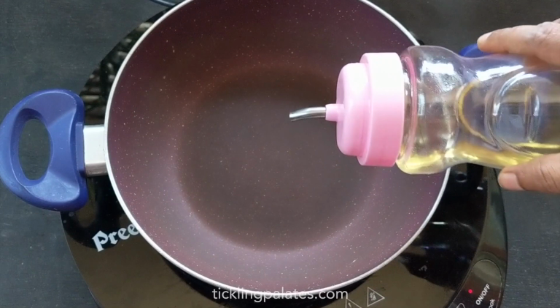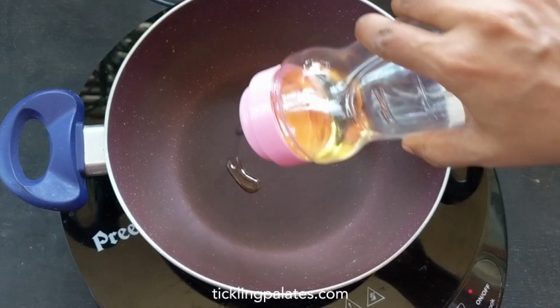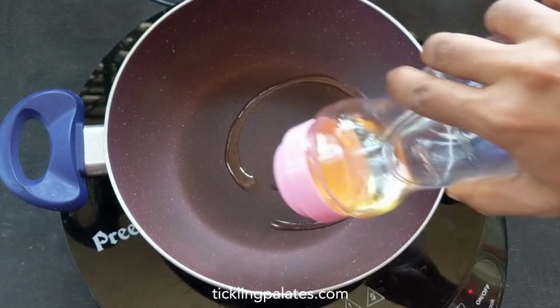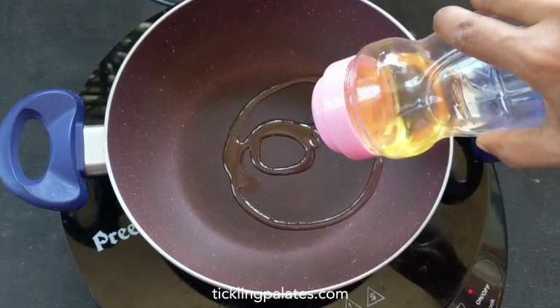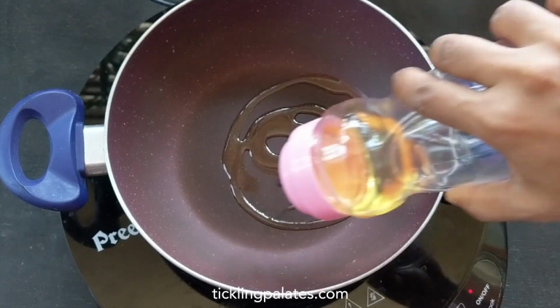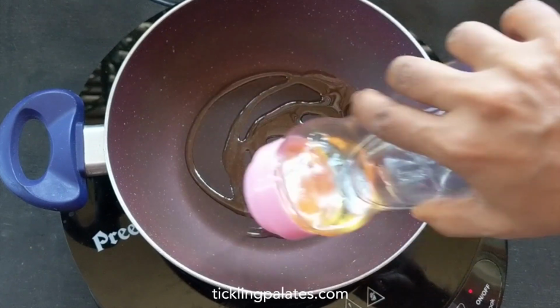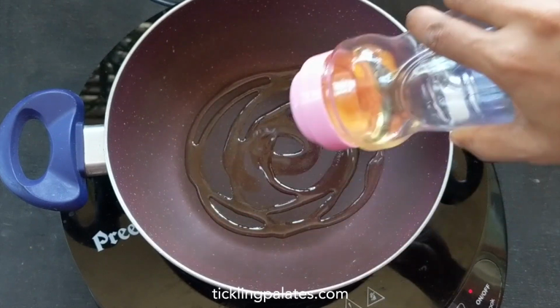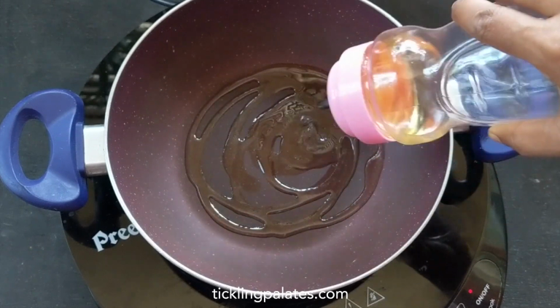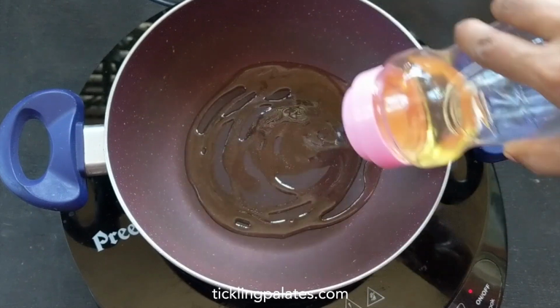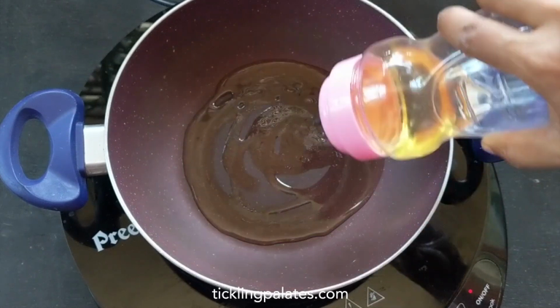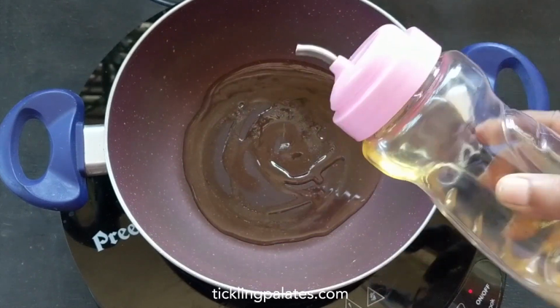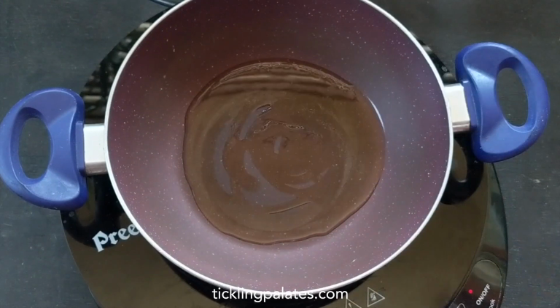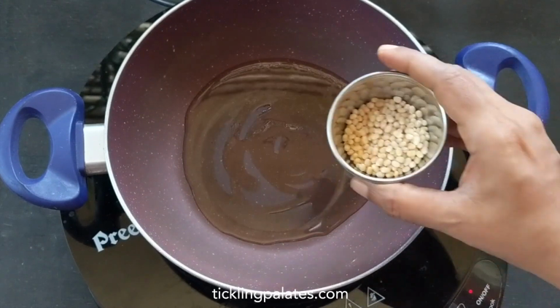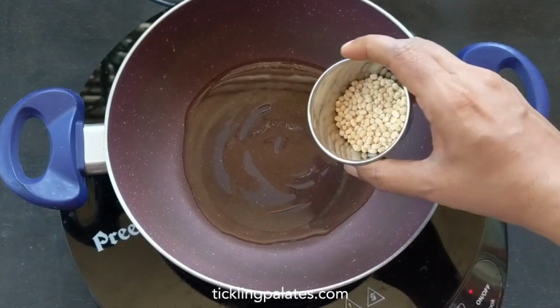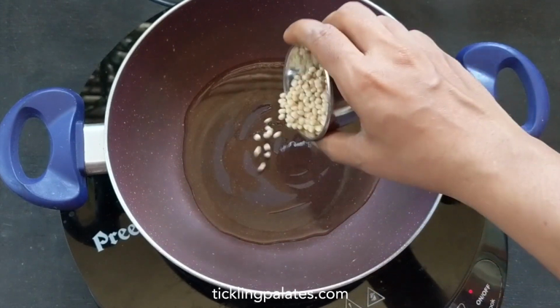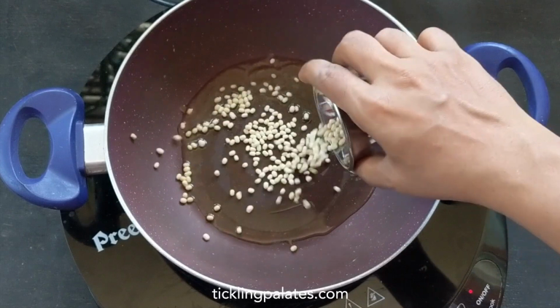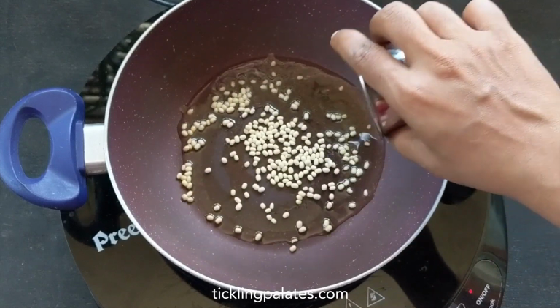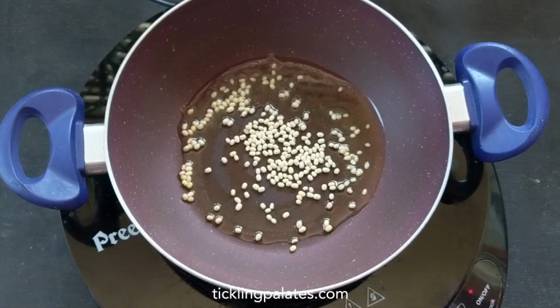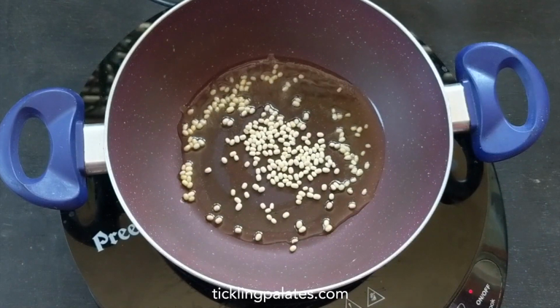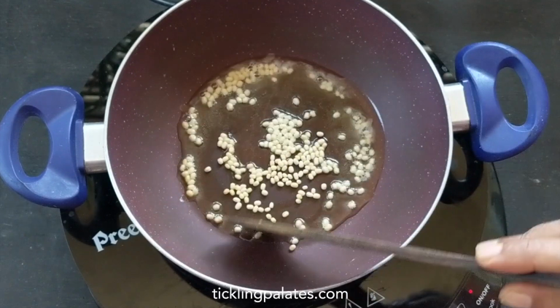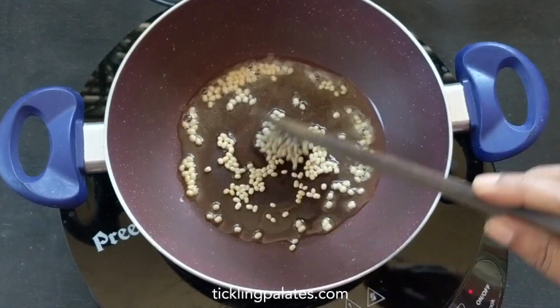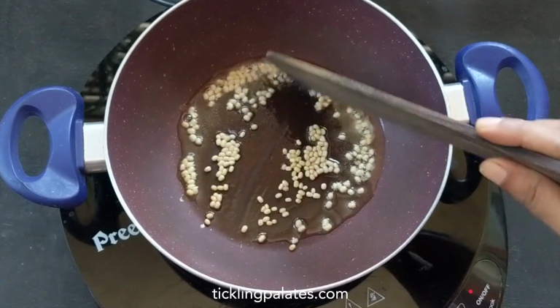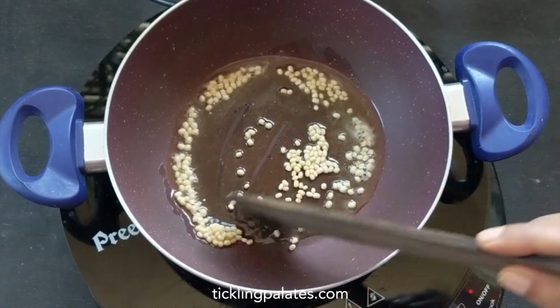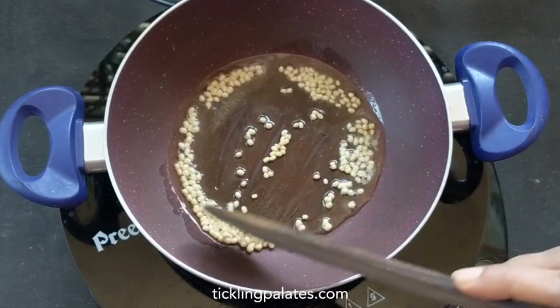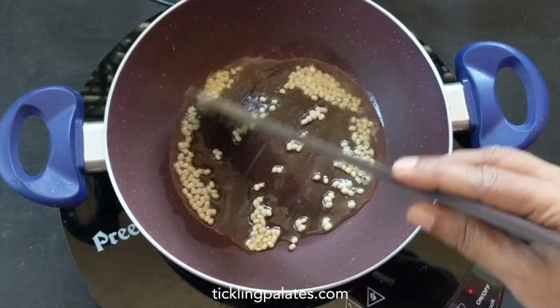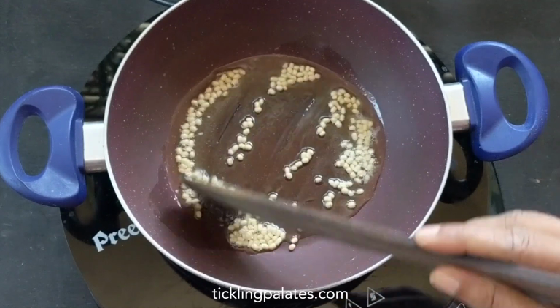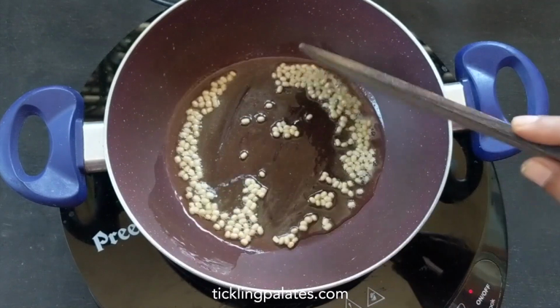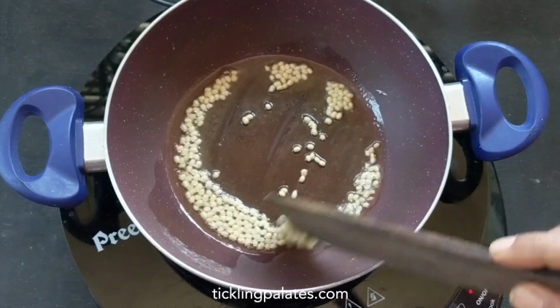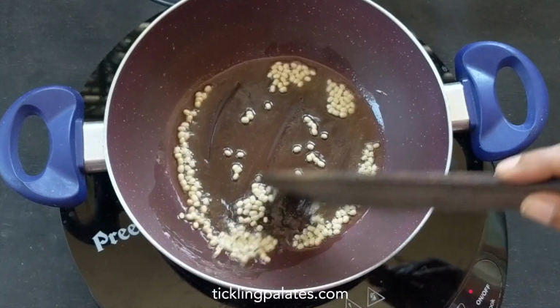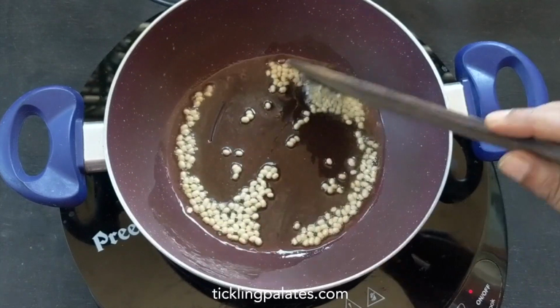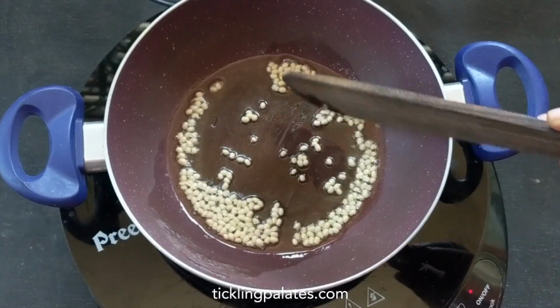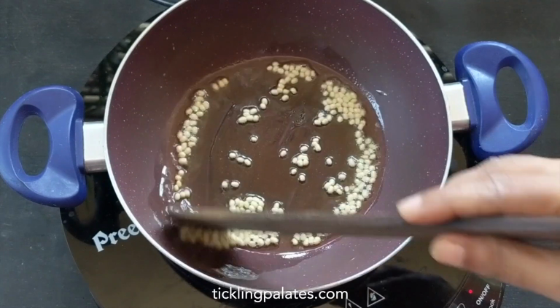Let's start by heating a pan. I'm adding 1 tablespoon oil. When it gets warm, I'm adding 2 teaspoon urad dal. Let's start roasting over low flame till it turns to a light brown color.